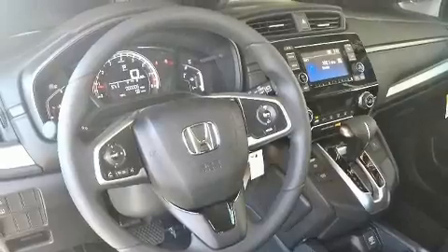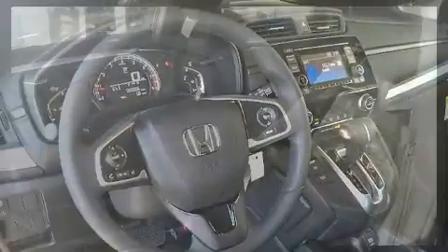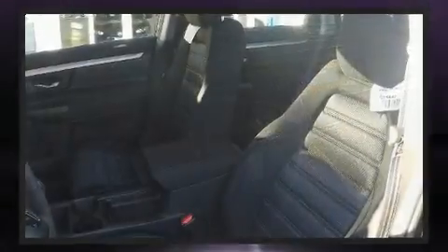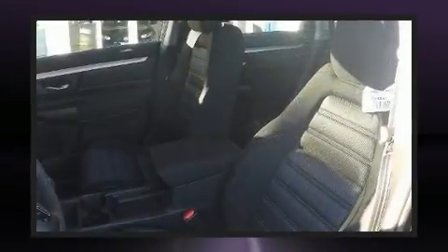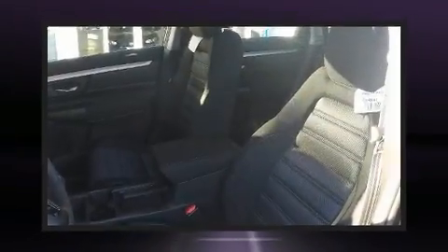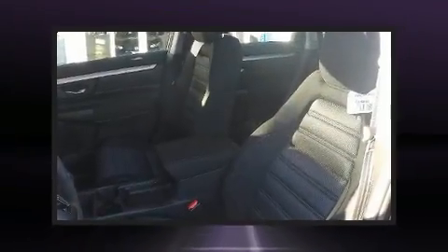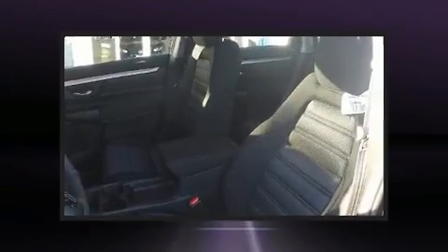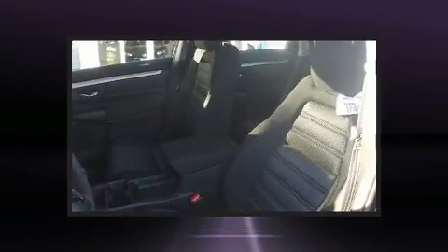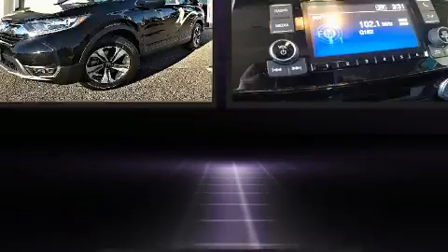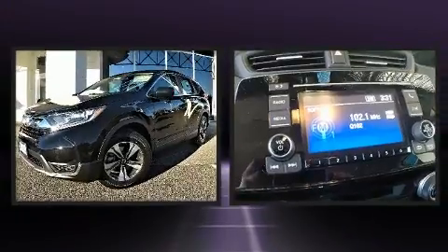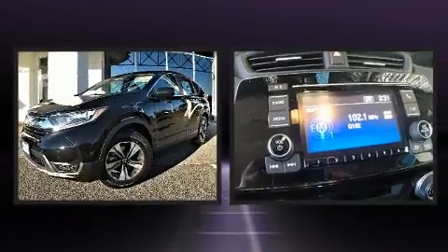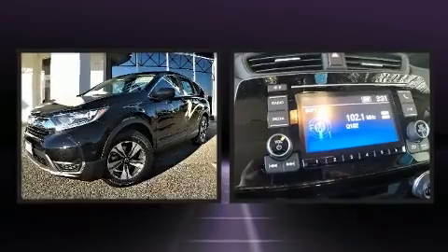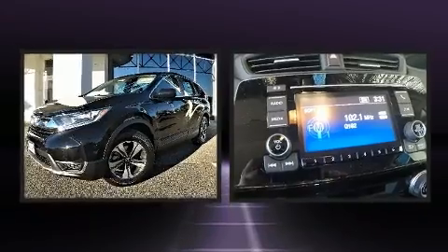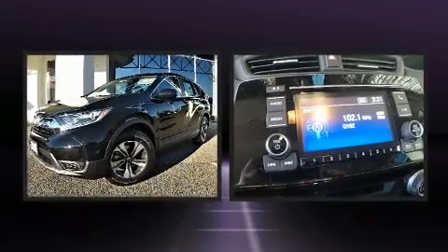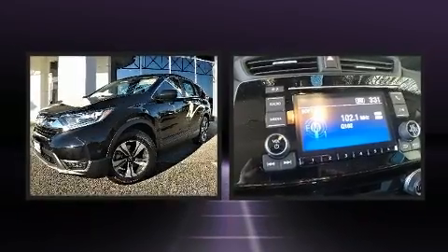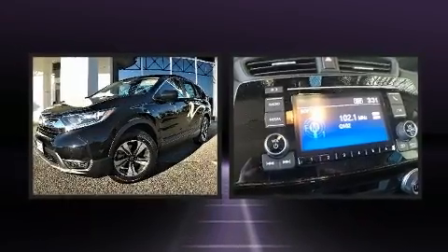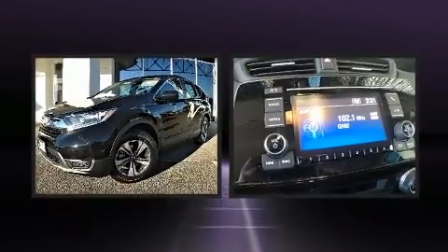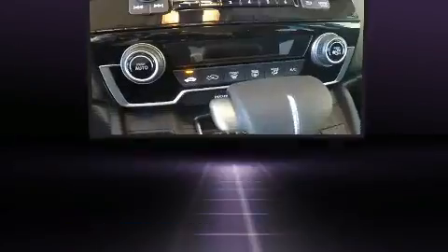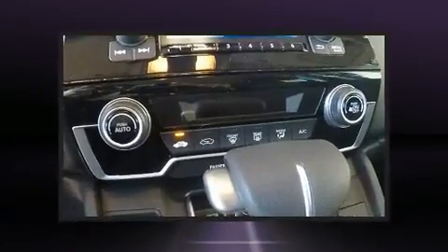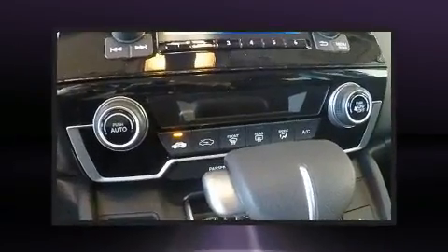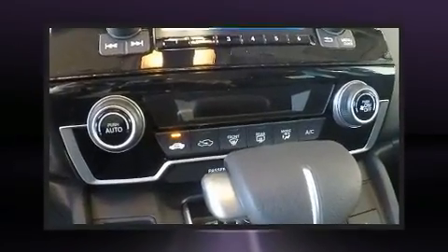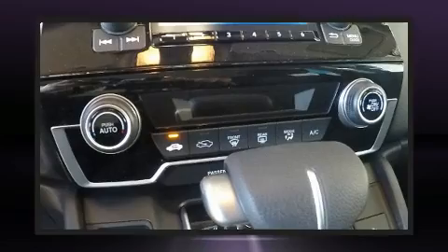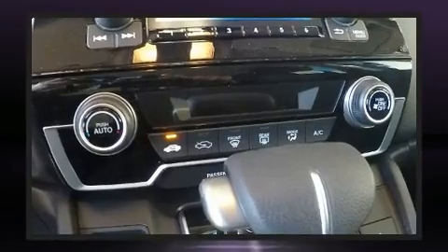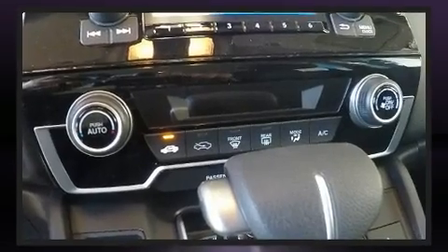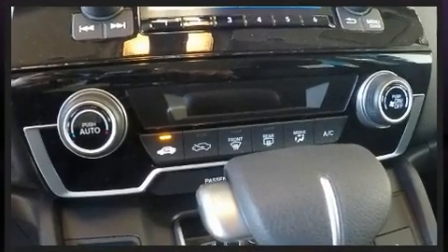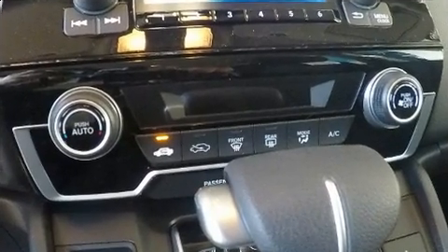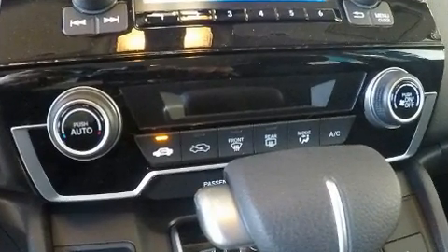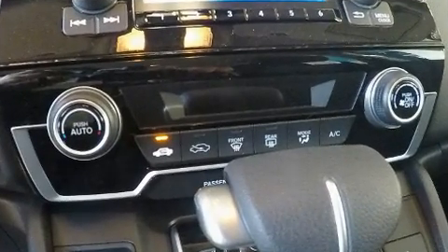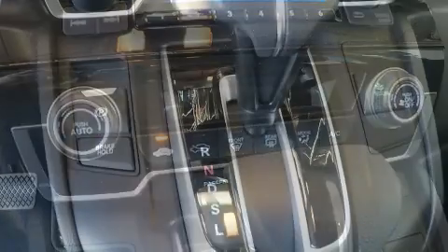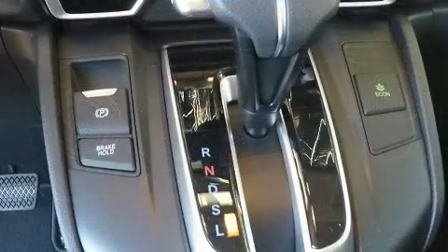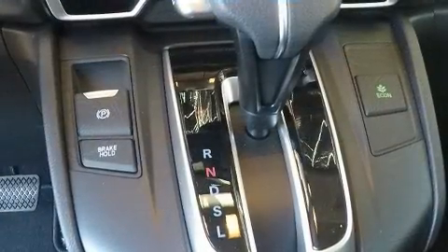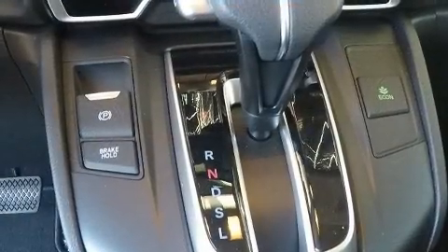Honda also prioritized safety and security with features such as dual front impact airbags, front and side impact airbags, traction control, brake assist, a panic alarm, and four-wheel disc brakes with ABS.